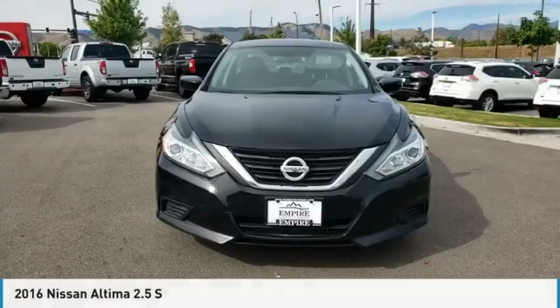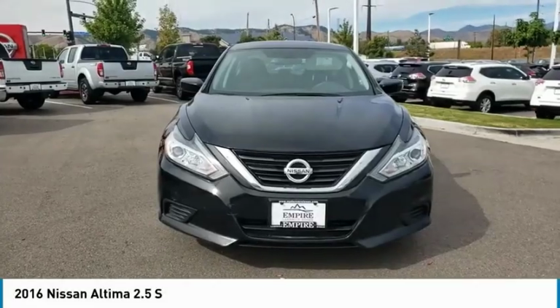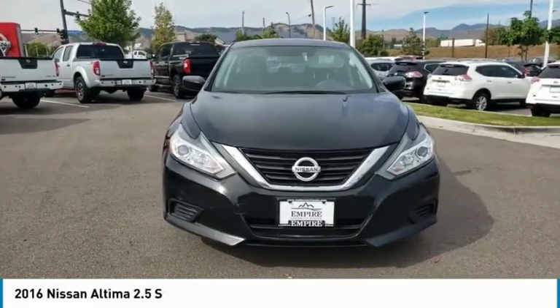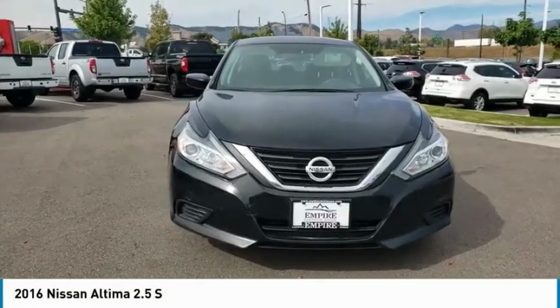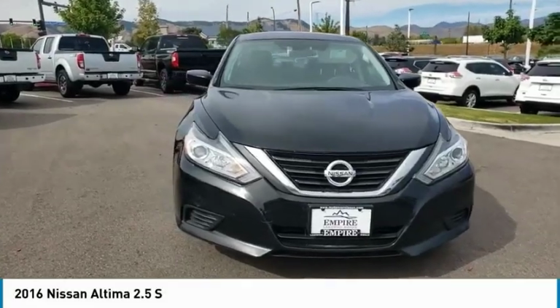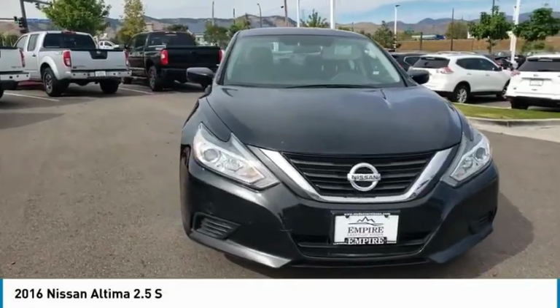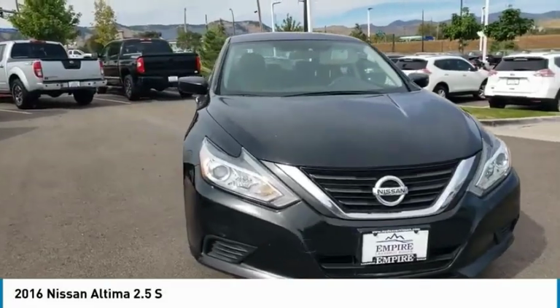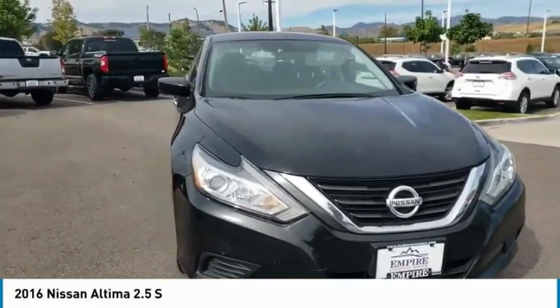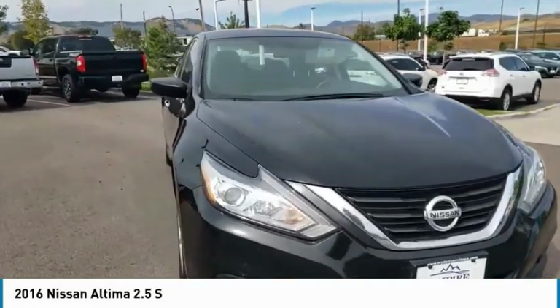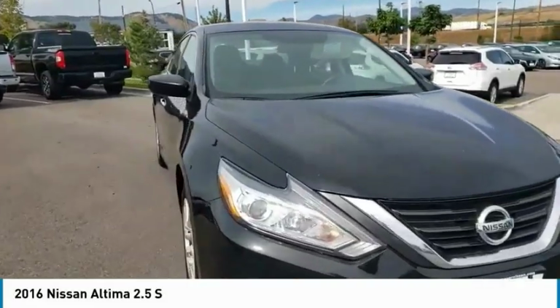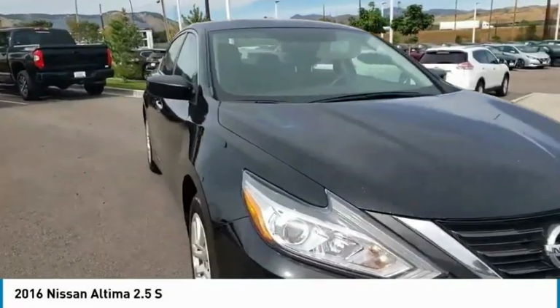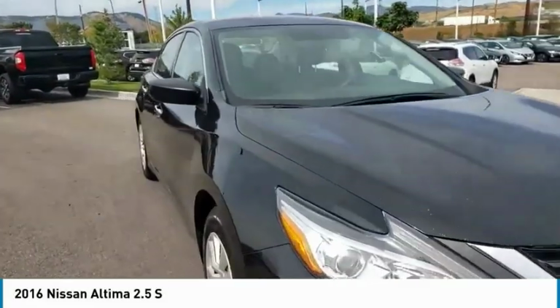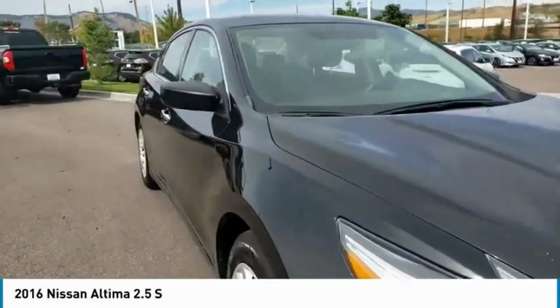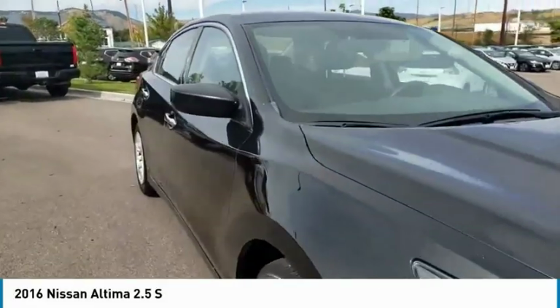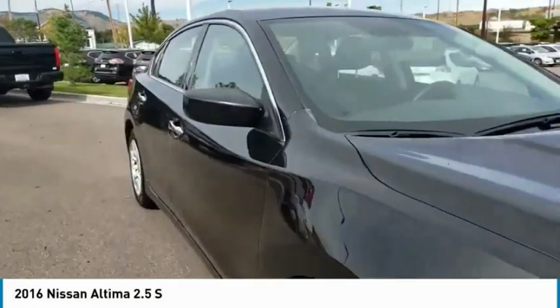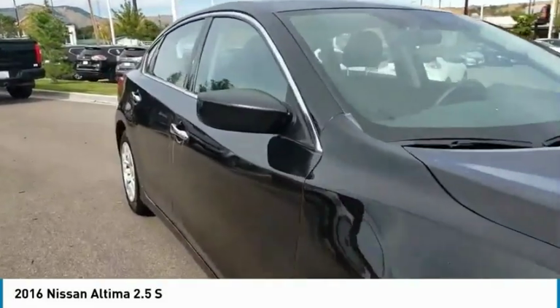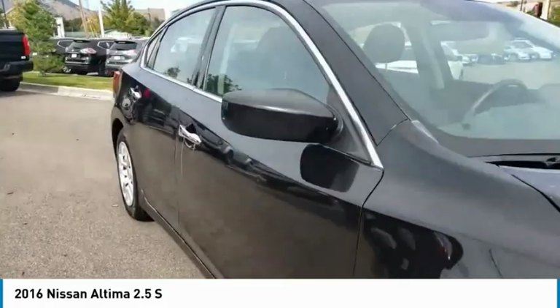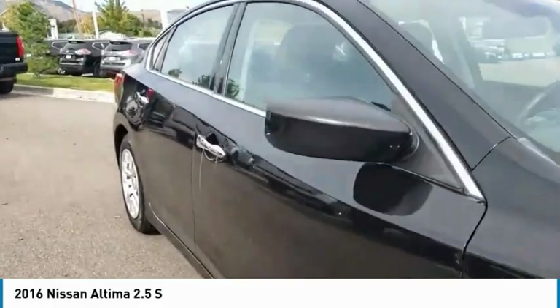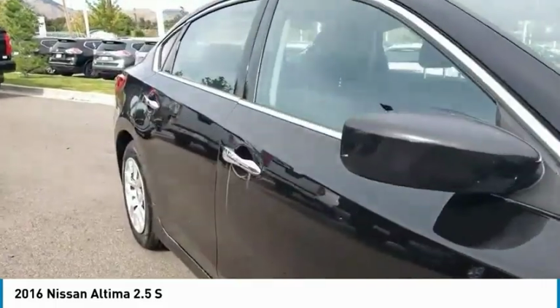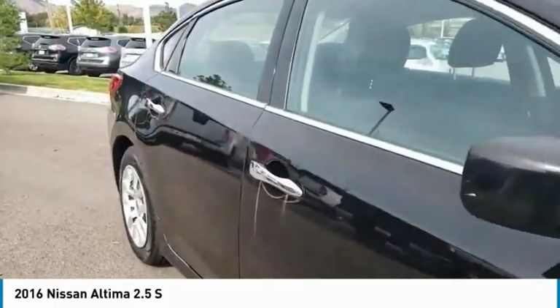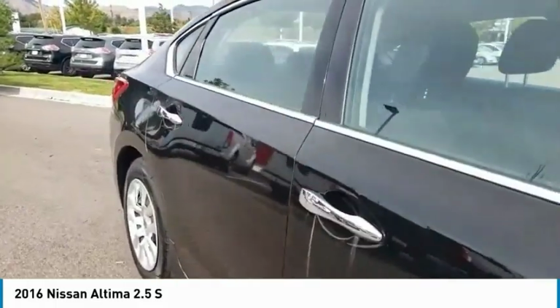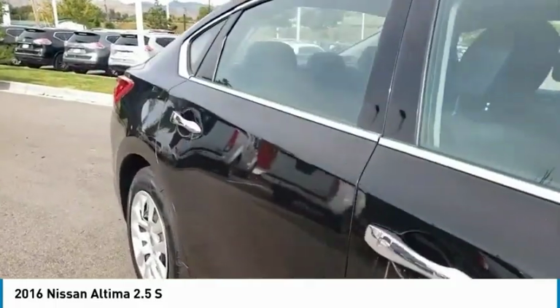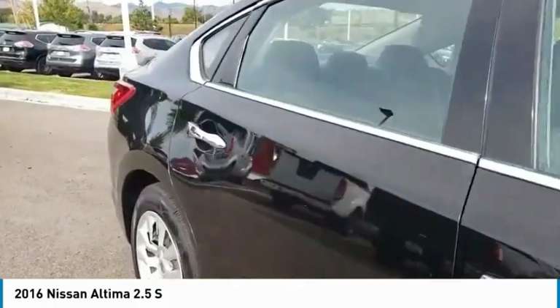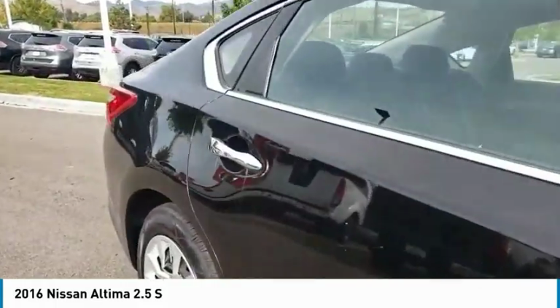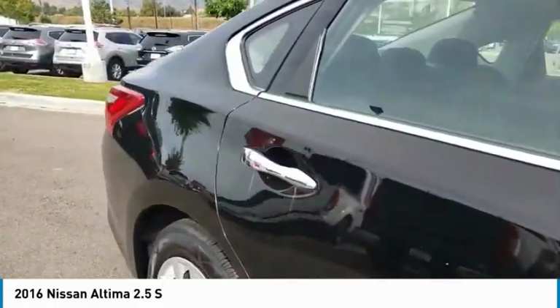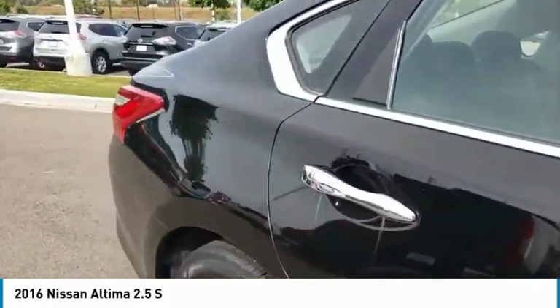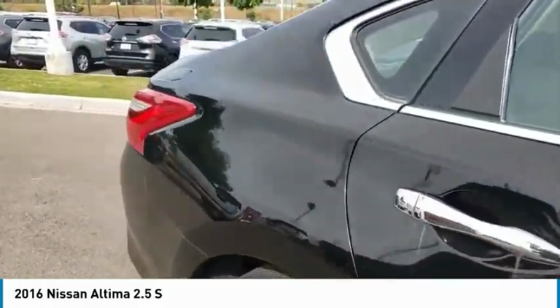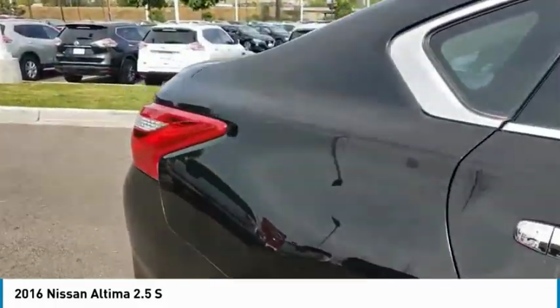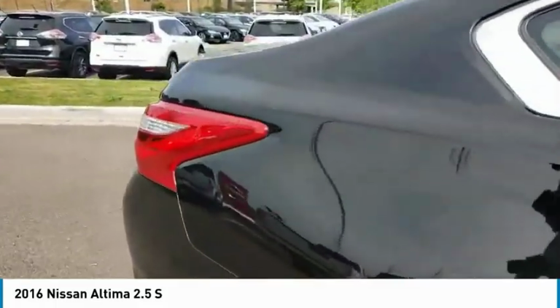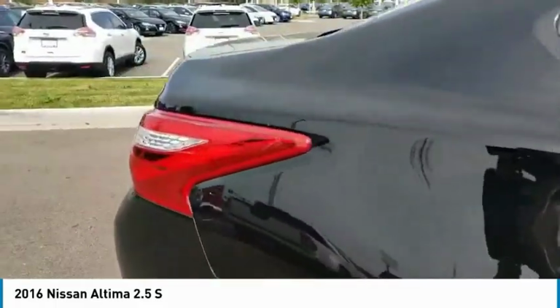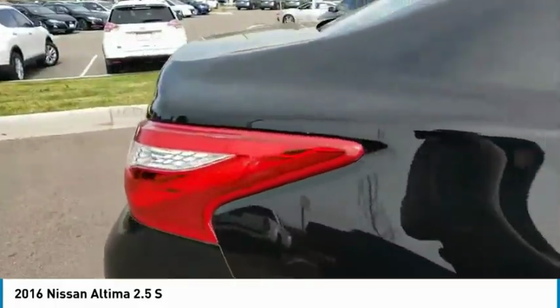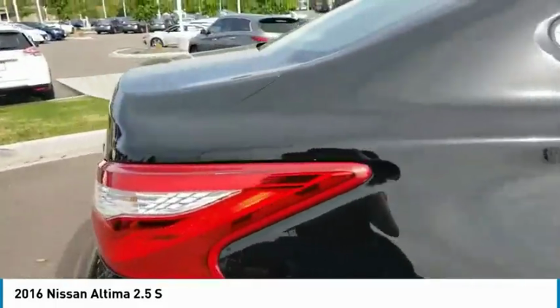Take a ride in the 2016 Altima. The Nissan Altima offers advanced features to make life easier, including push-button ignition, which comes standard.